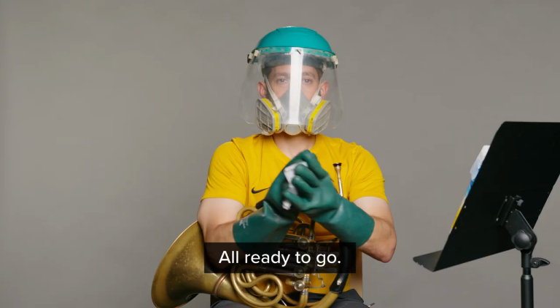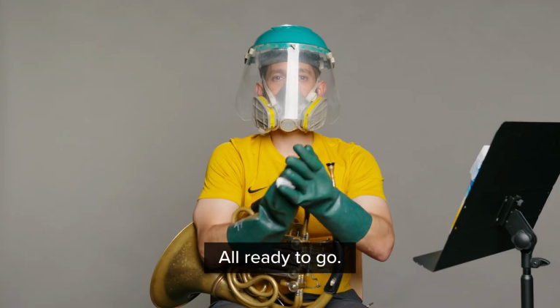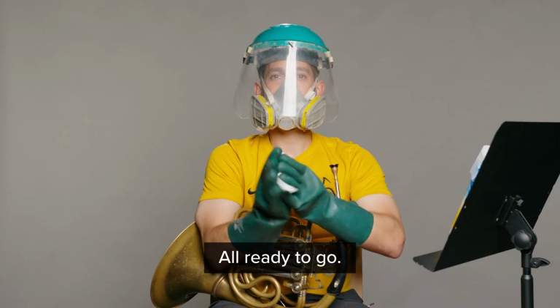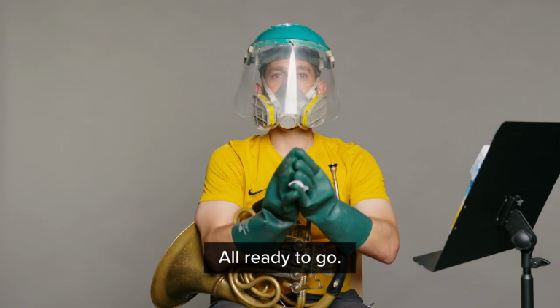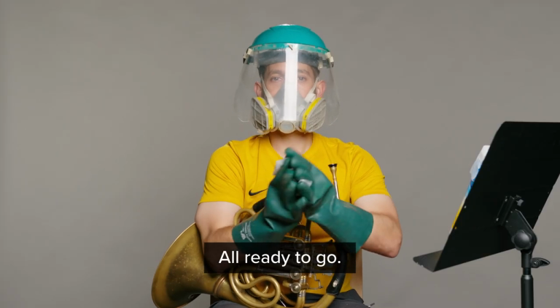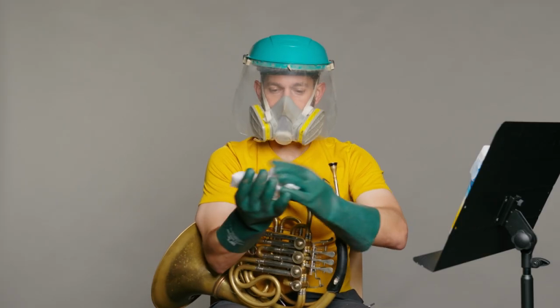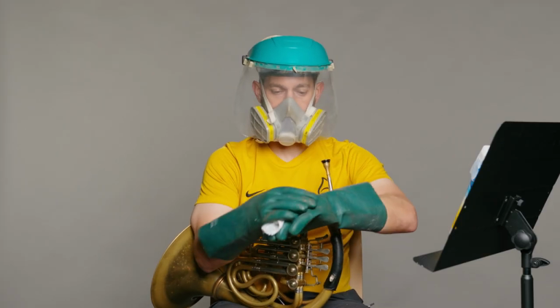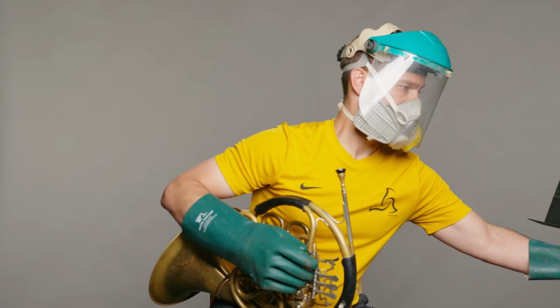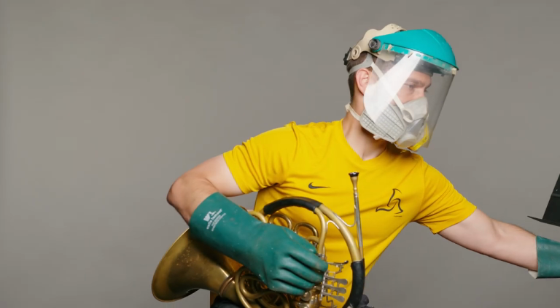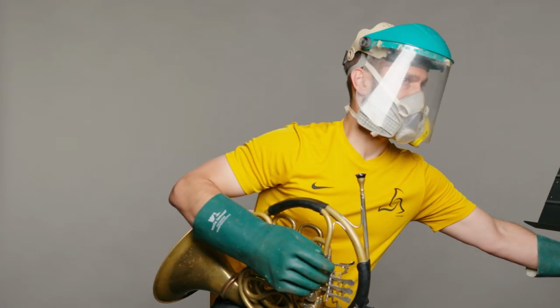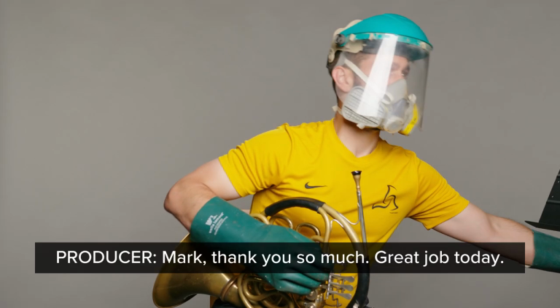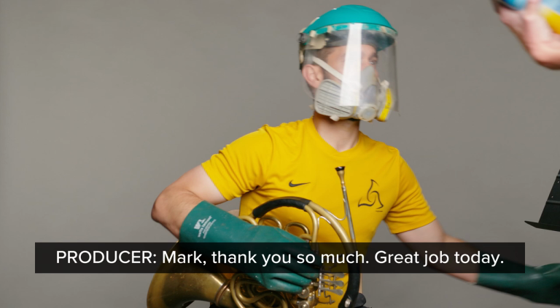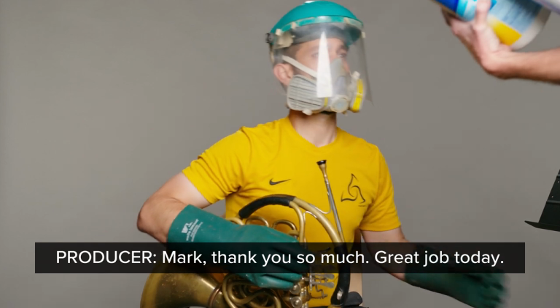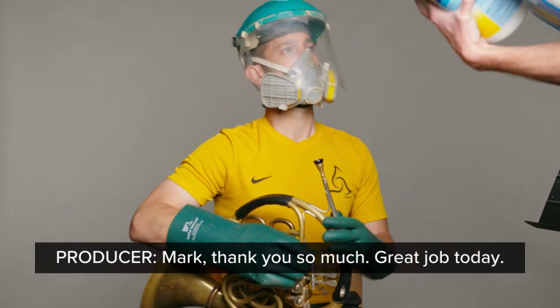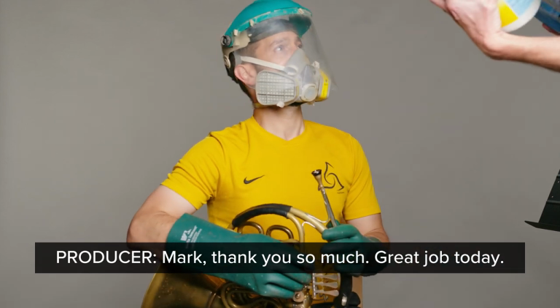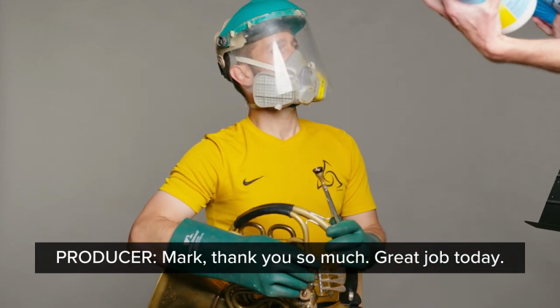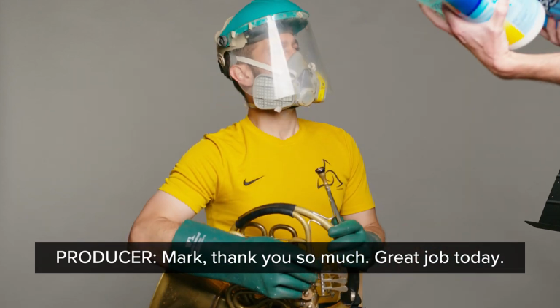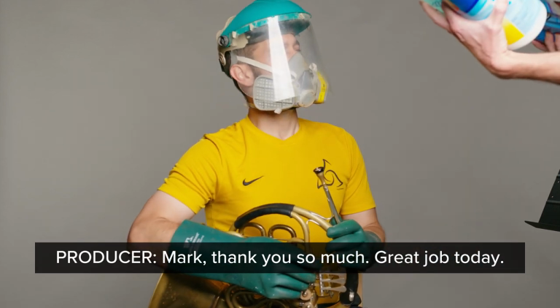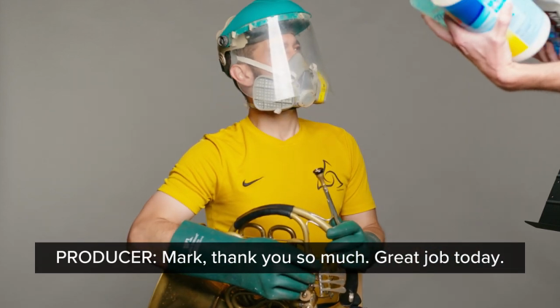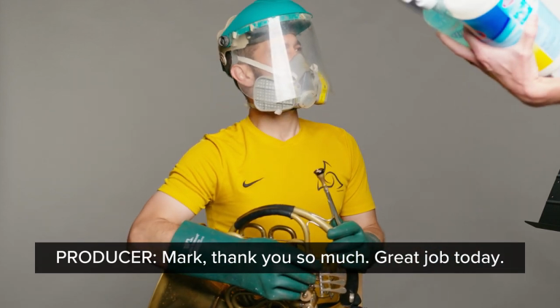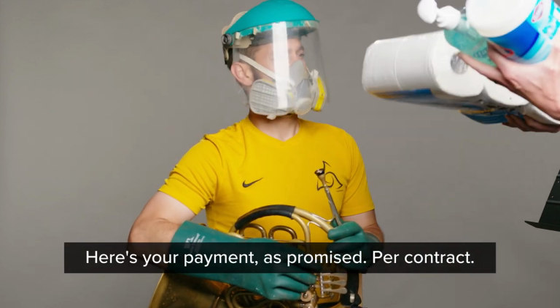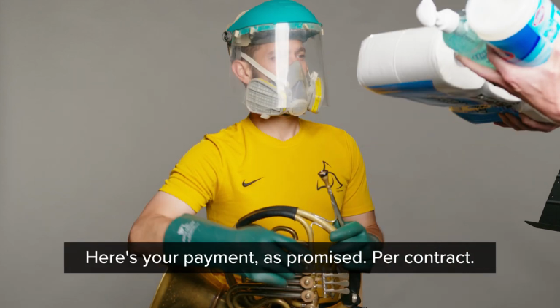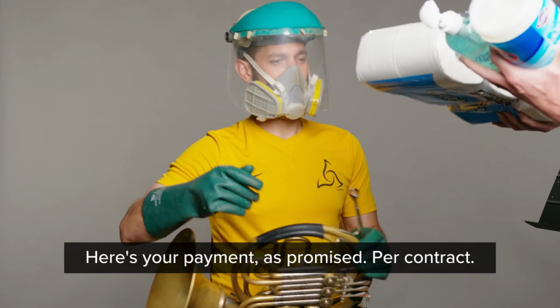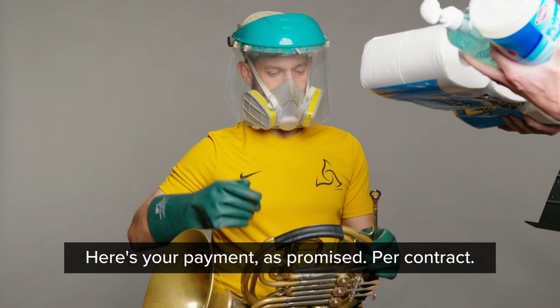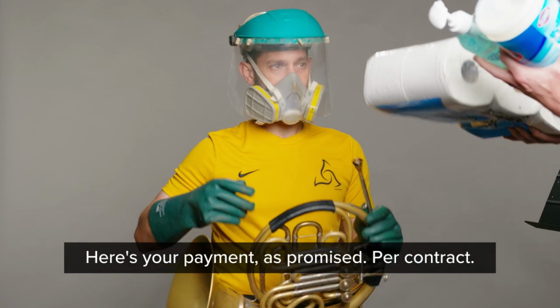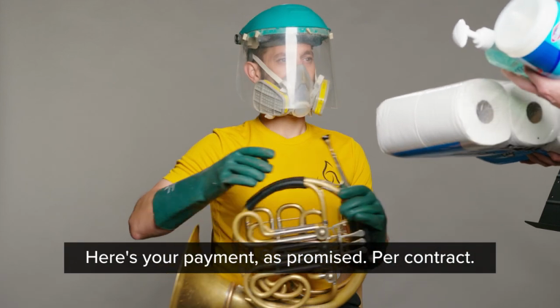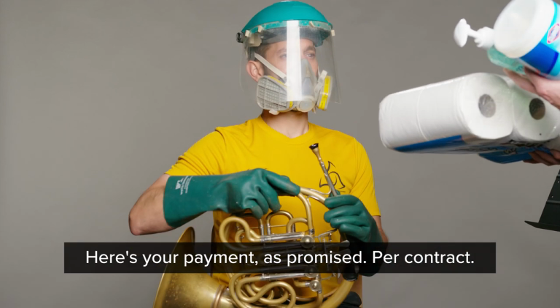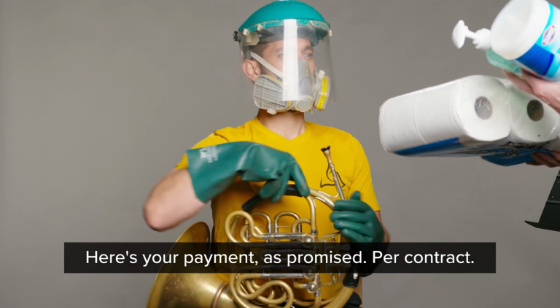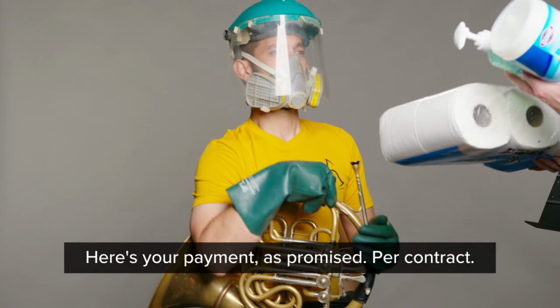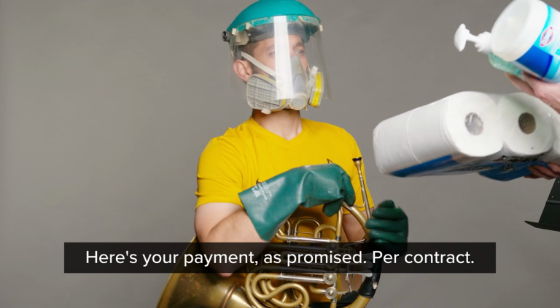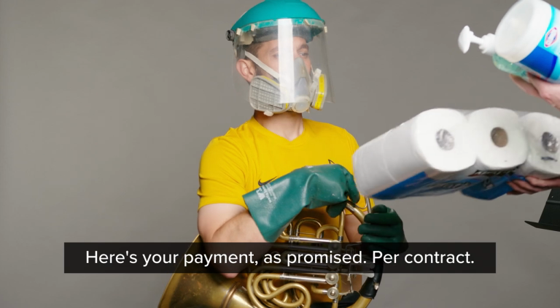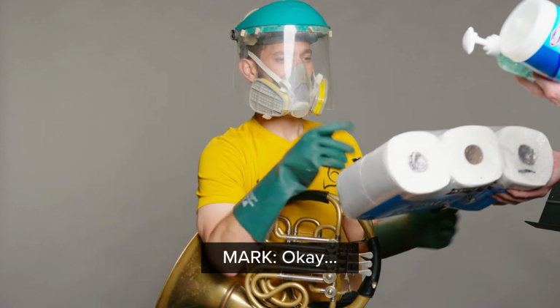All ready to go. Mark, thank you so much. Great job today. Here's payment, as promised, for contracts.